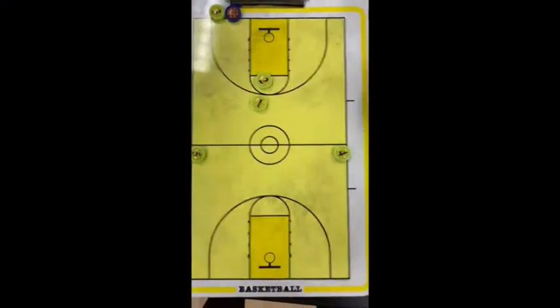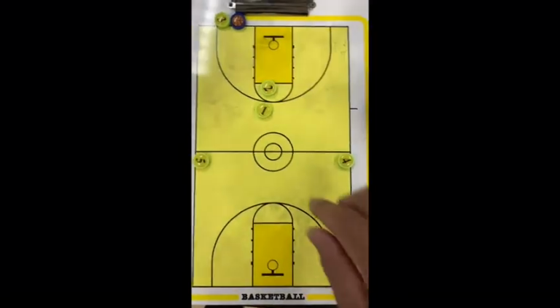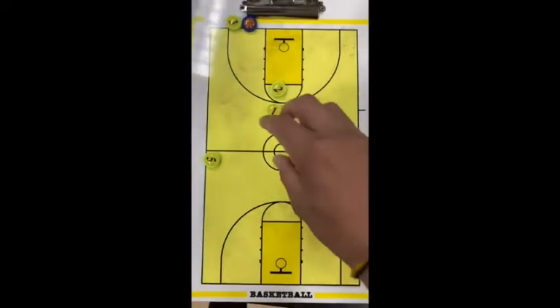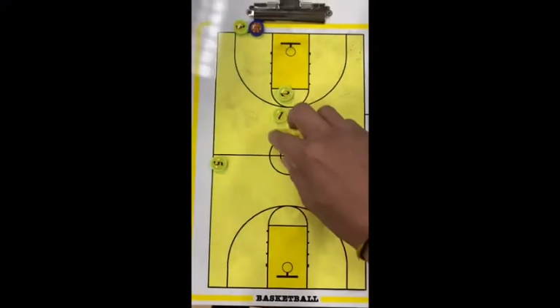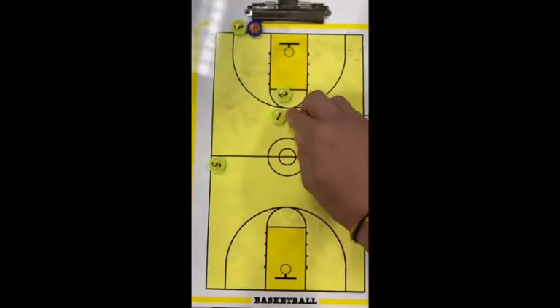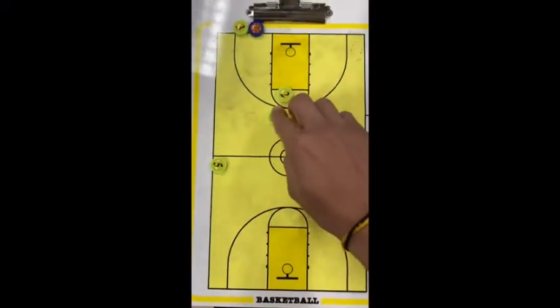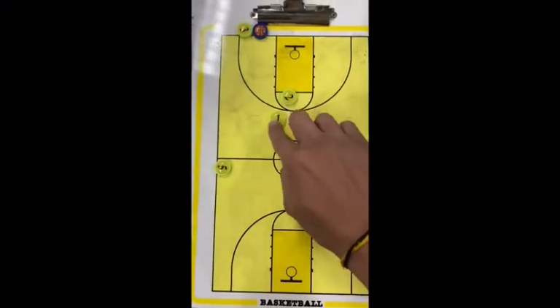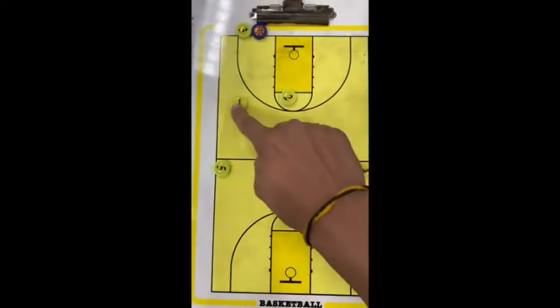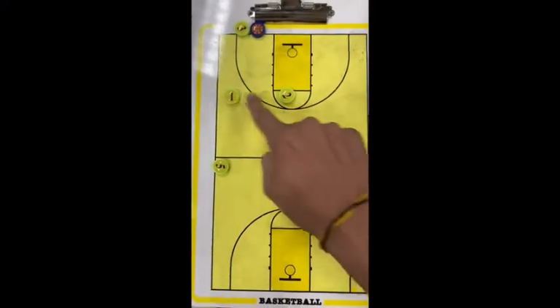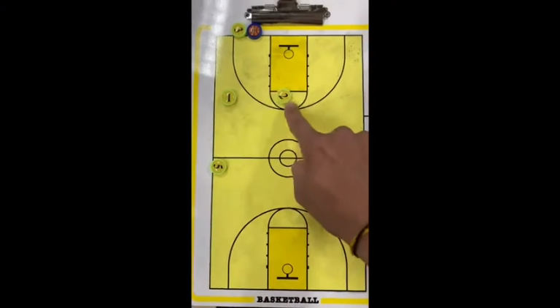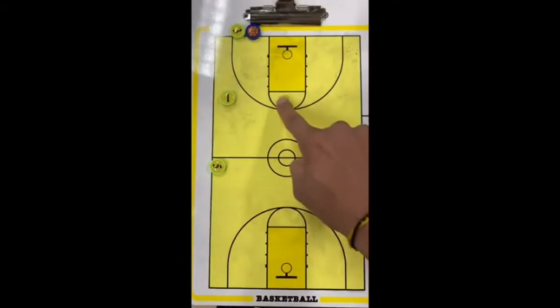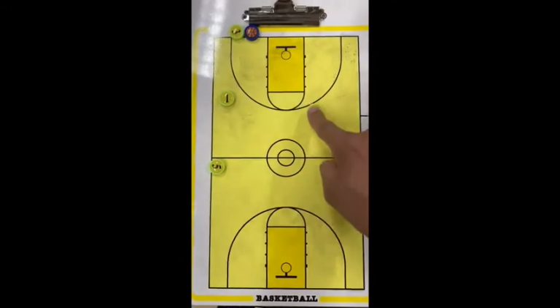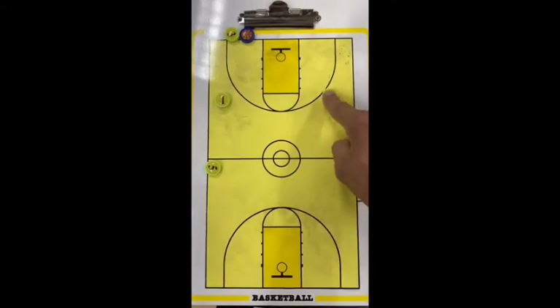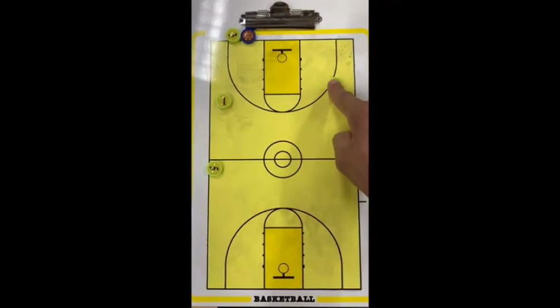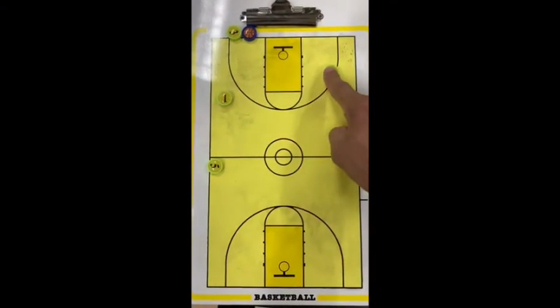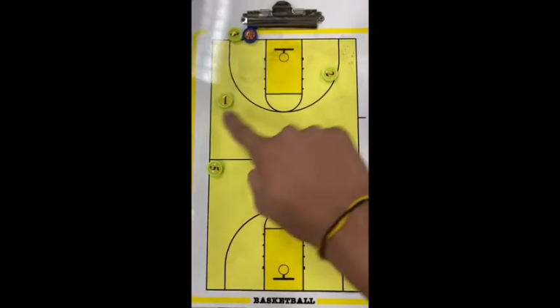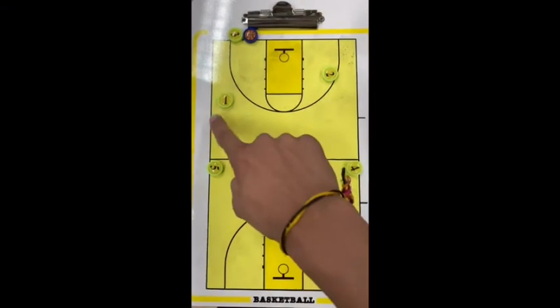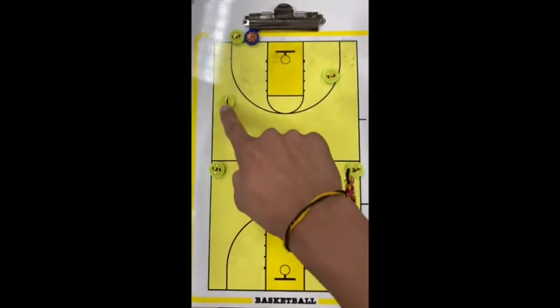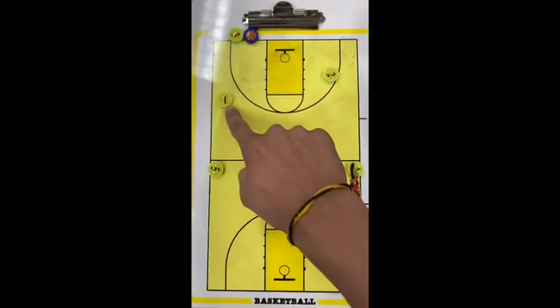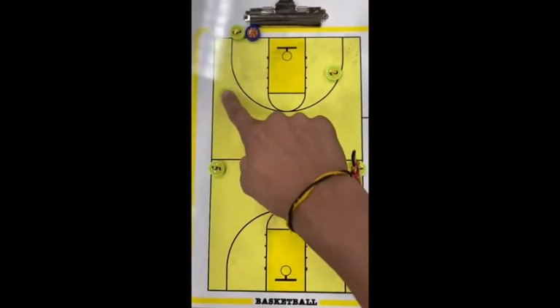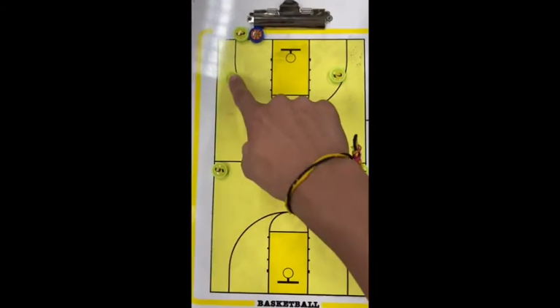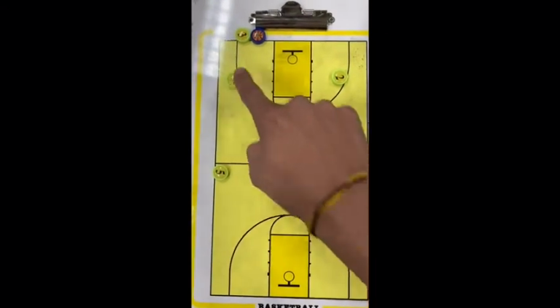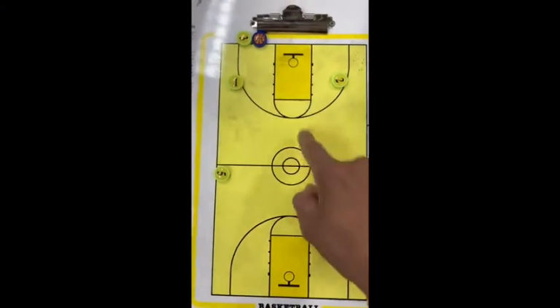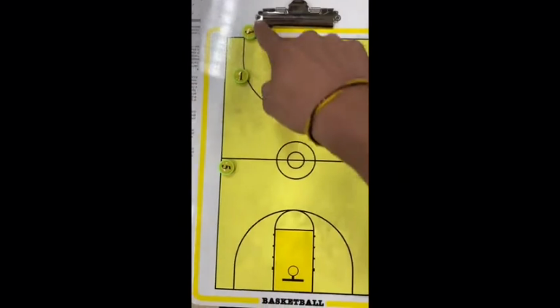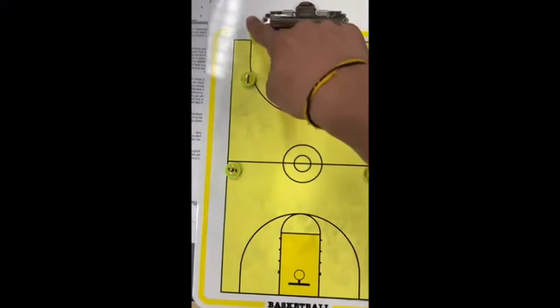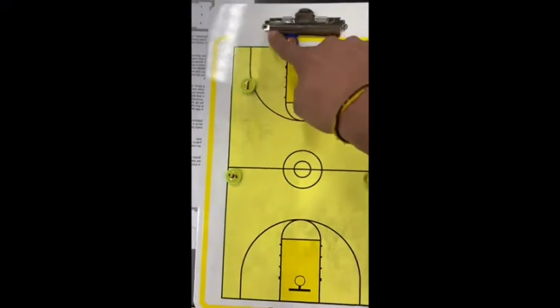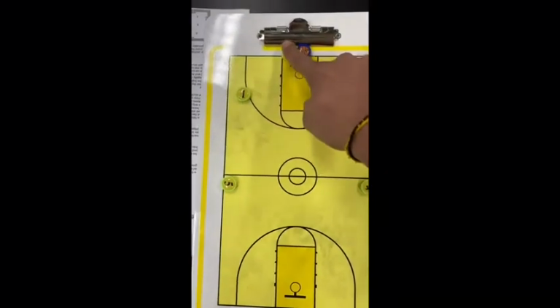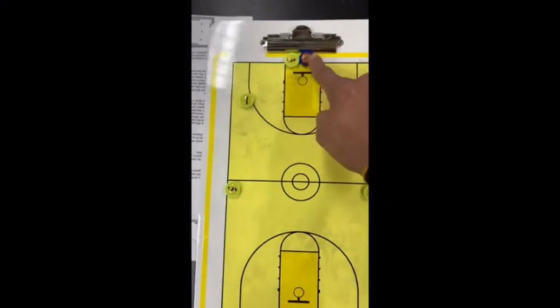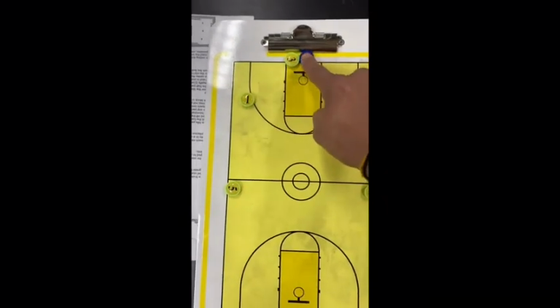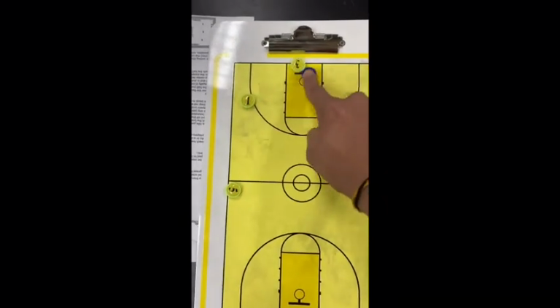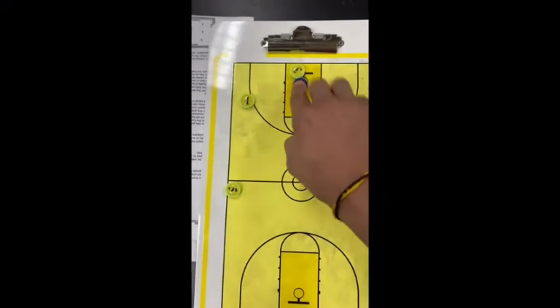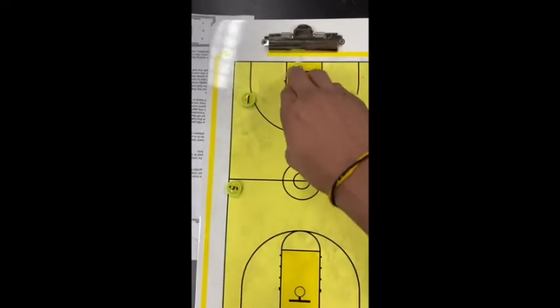From here, what you're looking to do is get one and two to do a split, and three will run the baseline and get the ball to one of the guards.